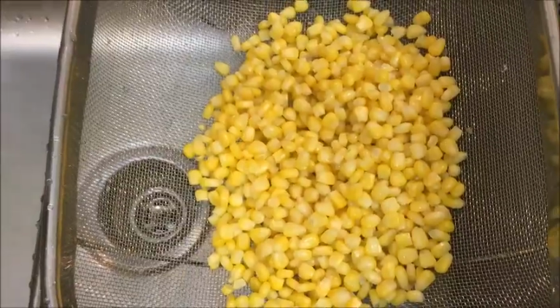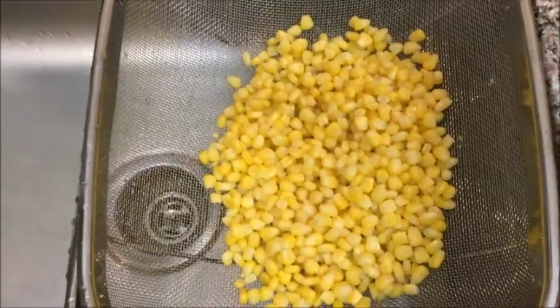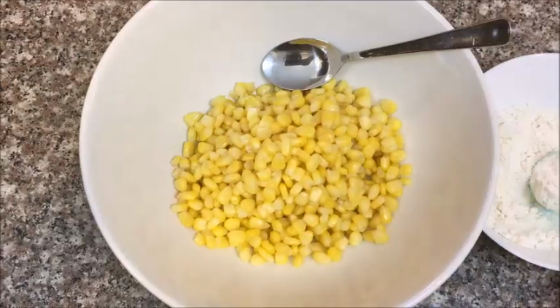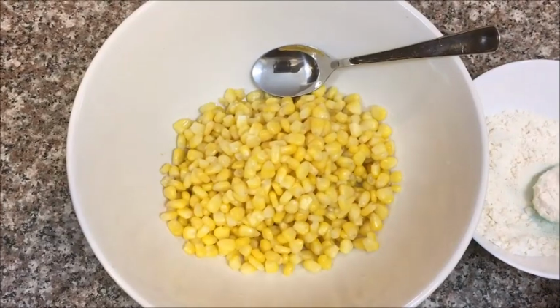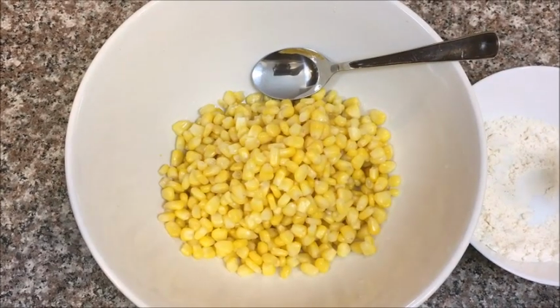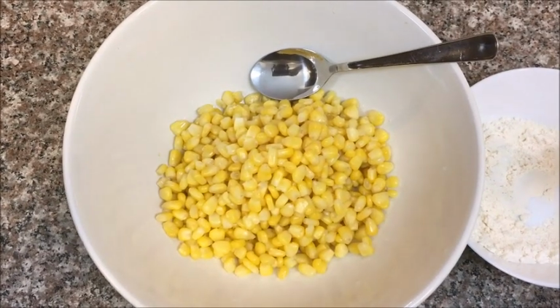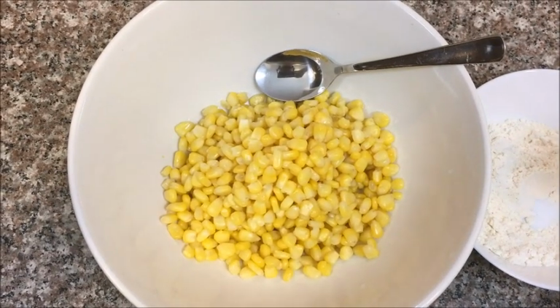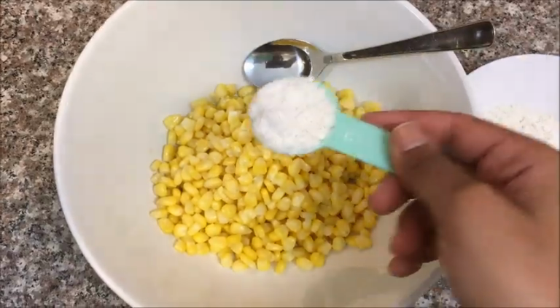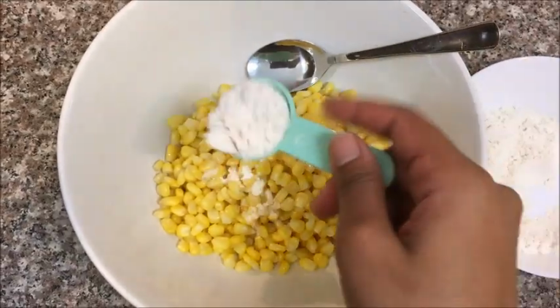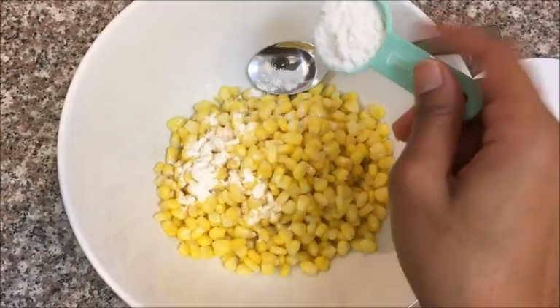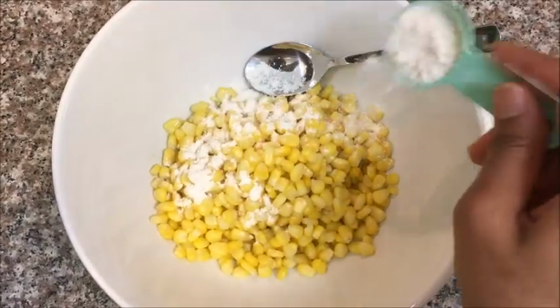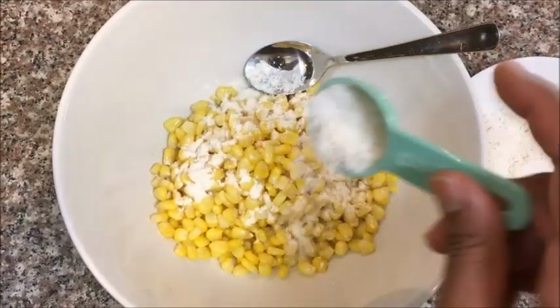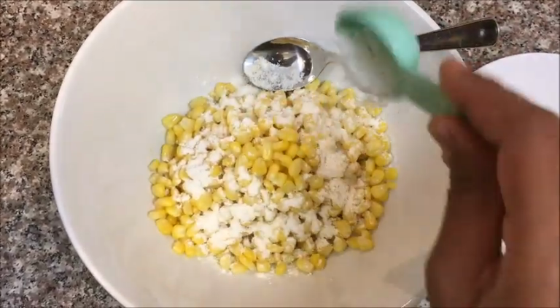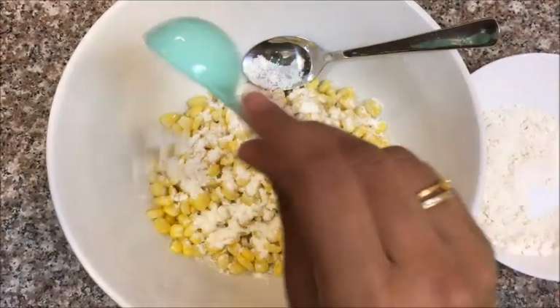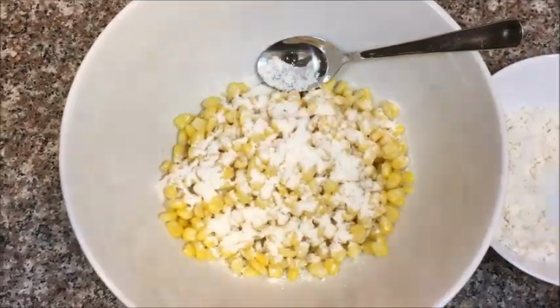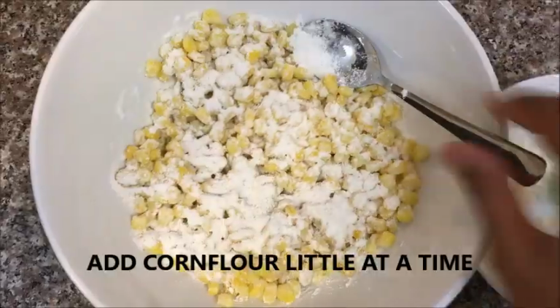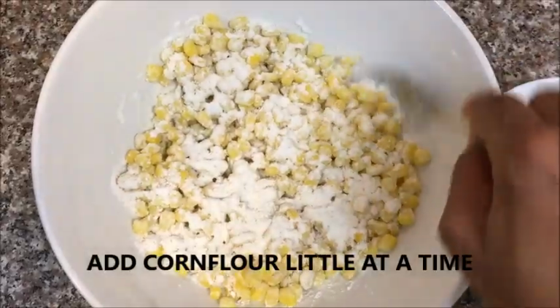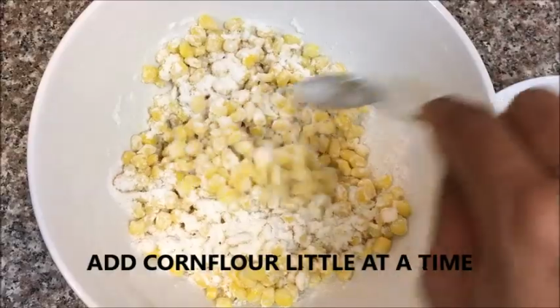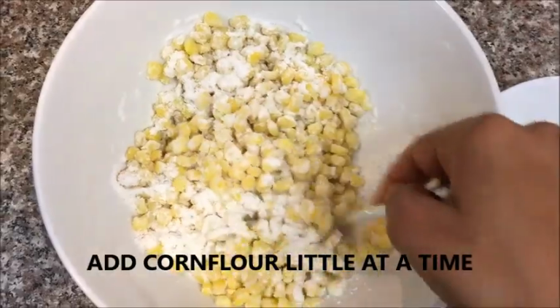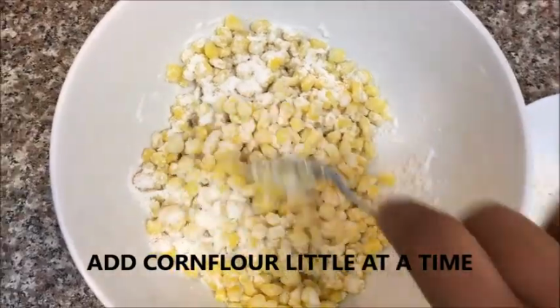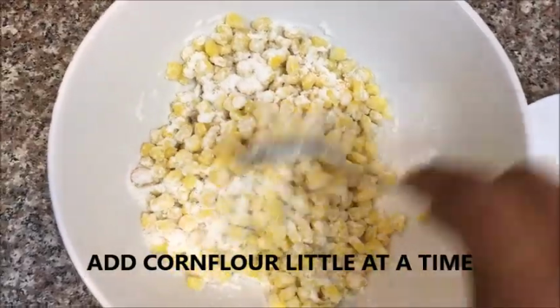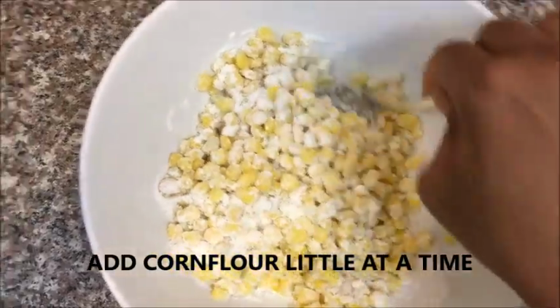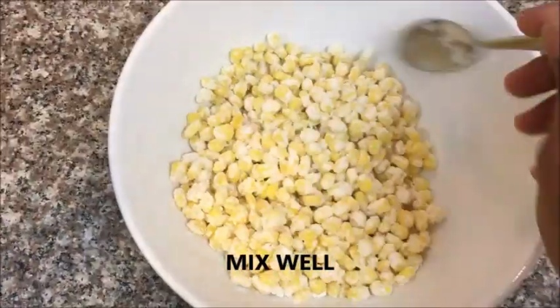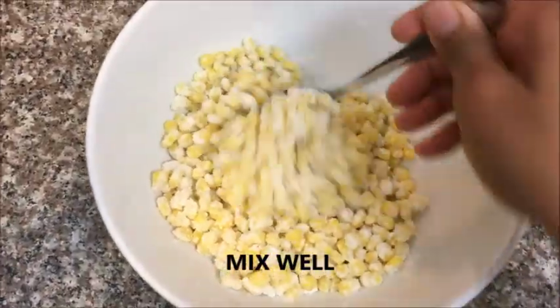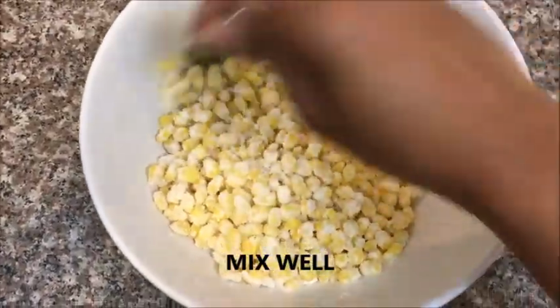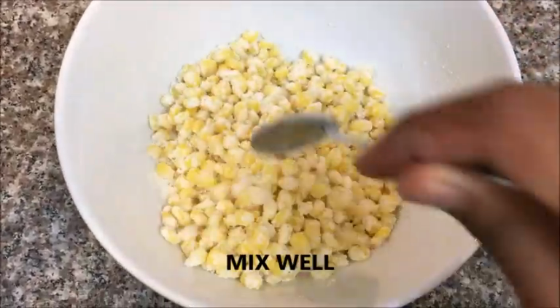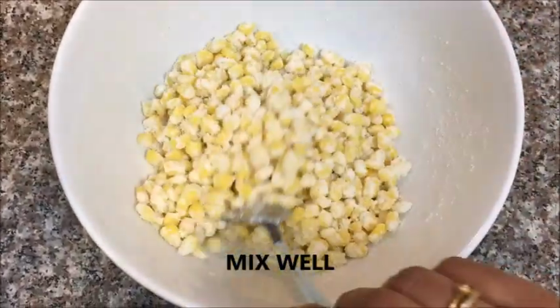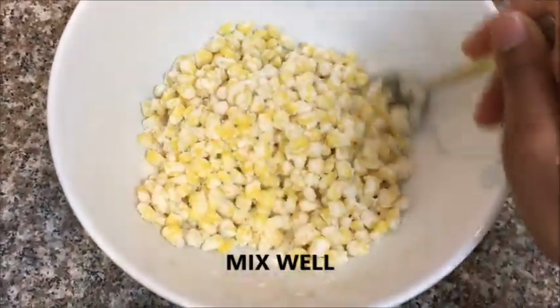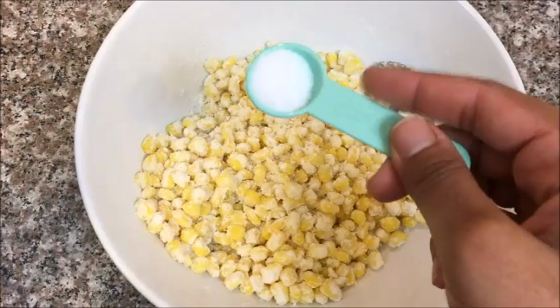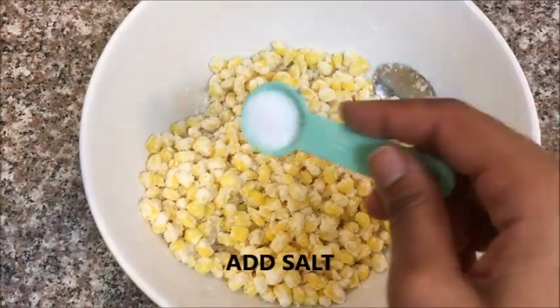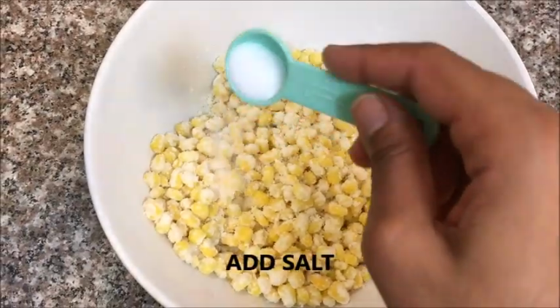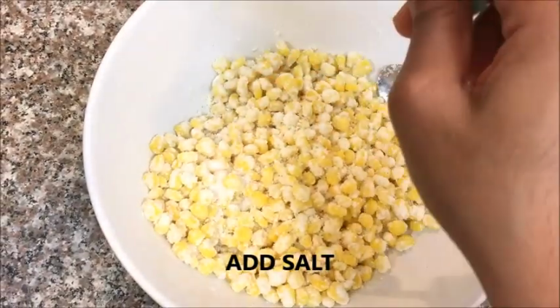While the corn is still warm, add the corn flour so that it sticks to it nicely. Add a little at a time and mix gently. Once you're done adding all the corn flour, add some salt and mix it well again.